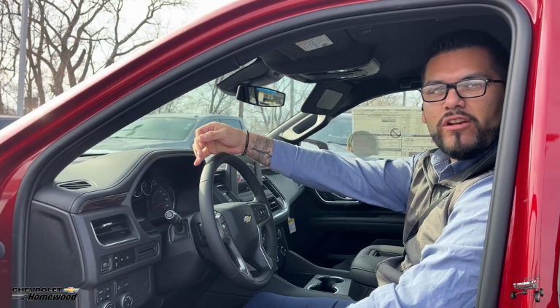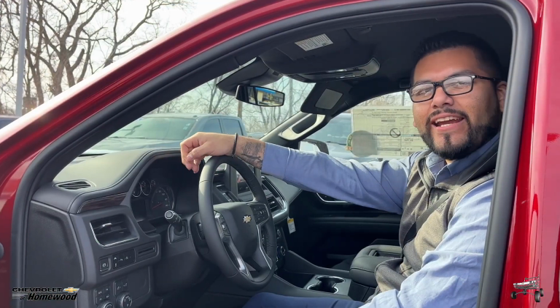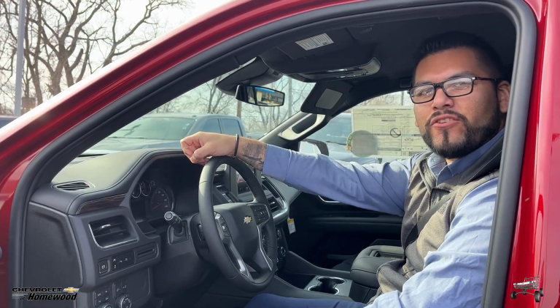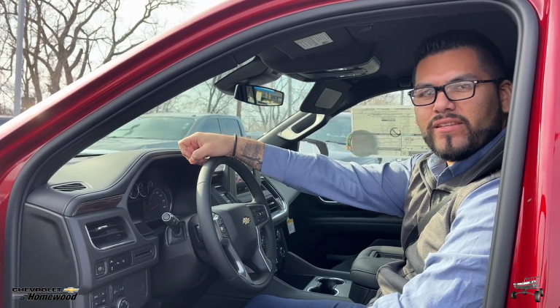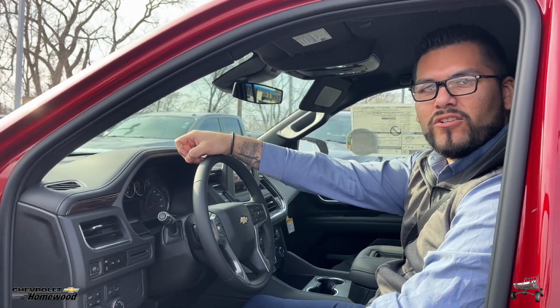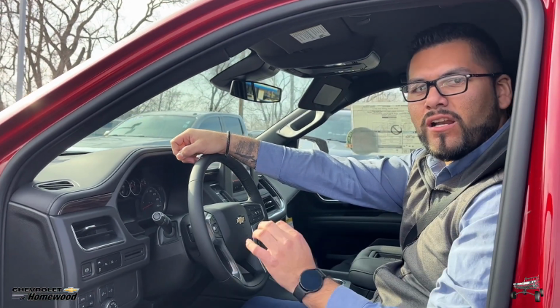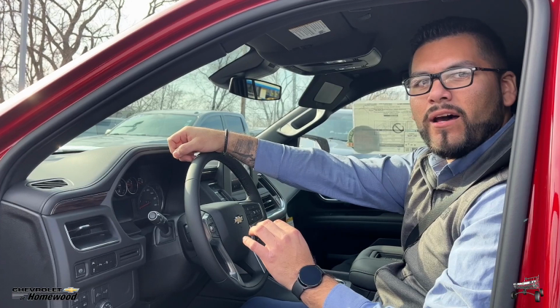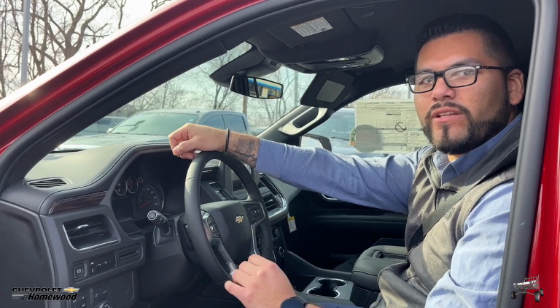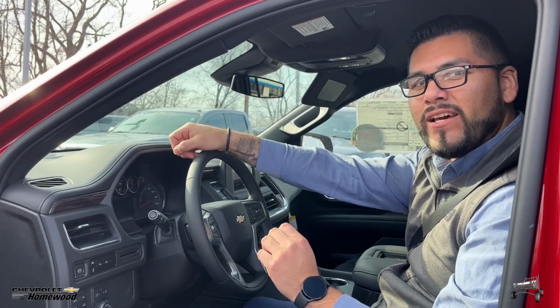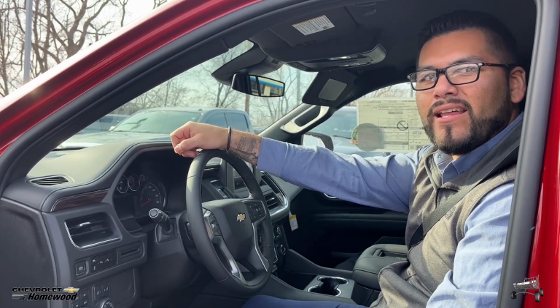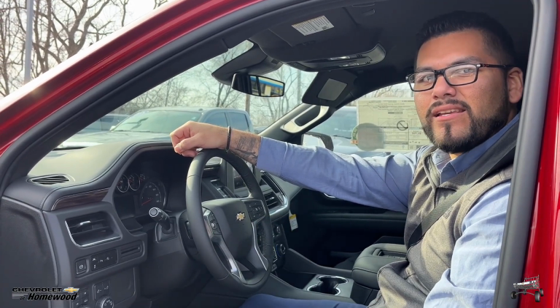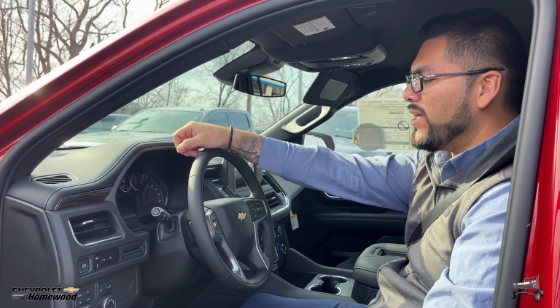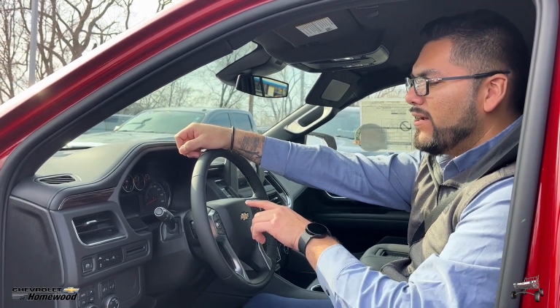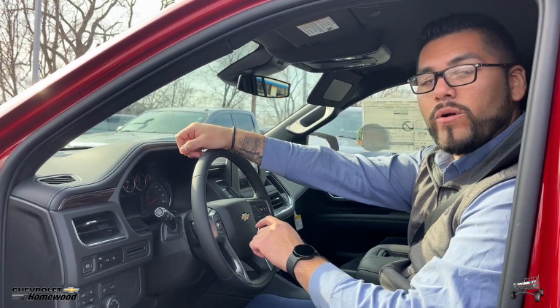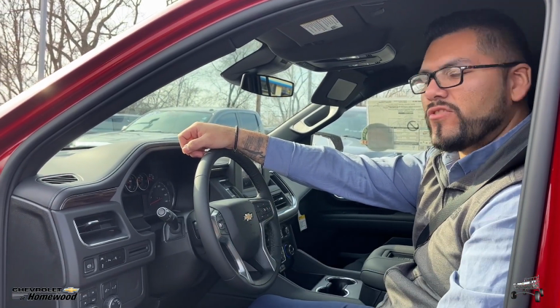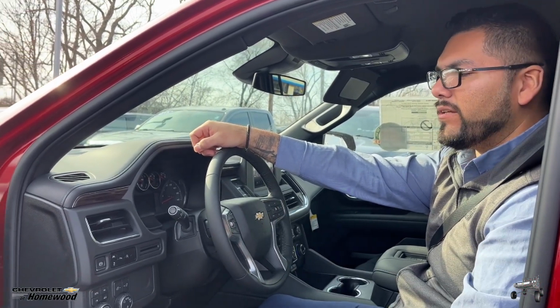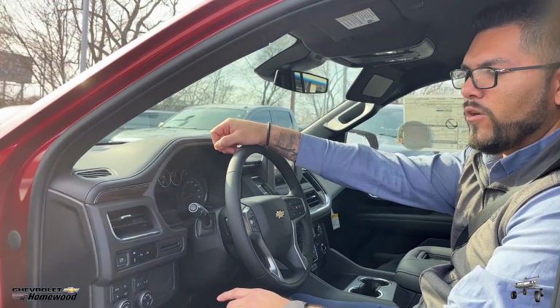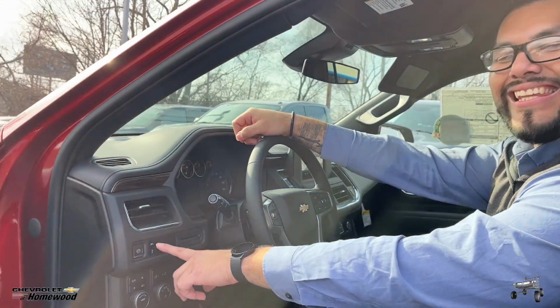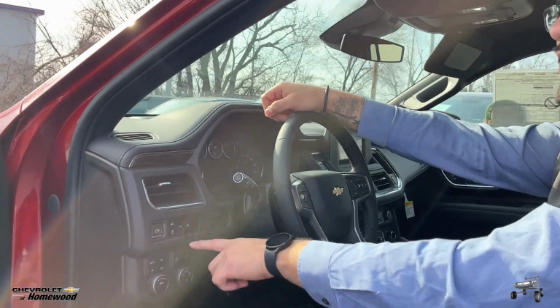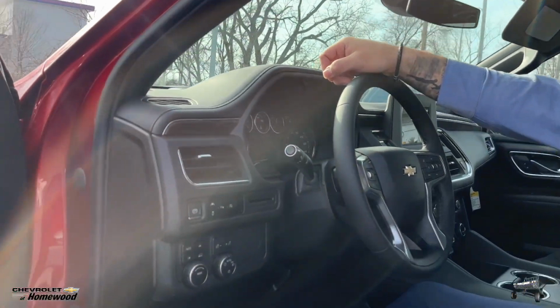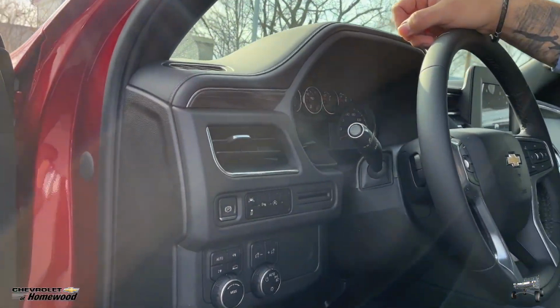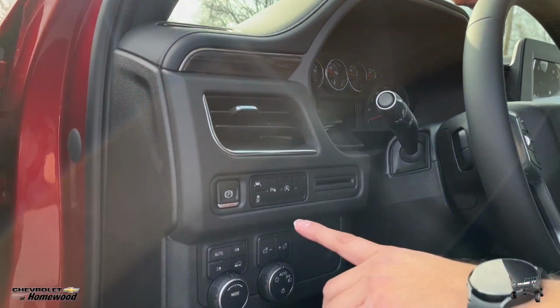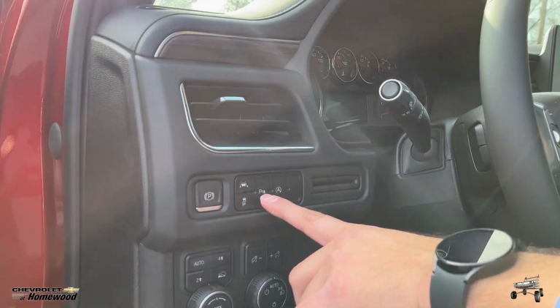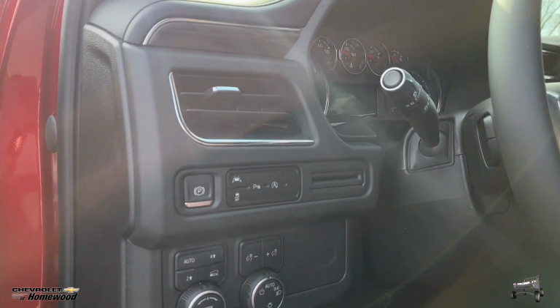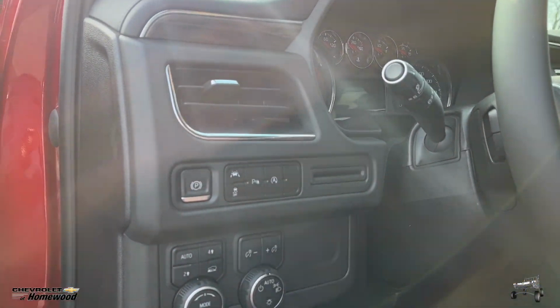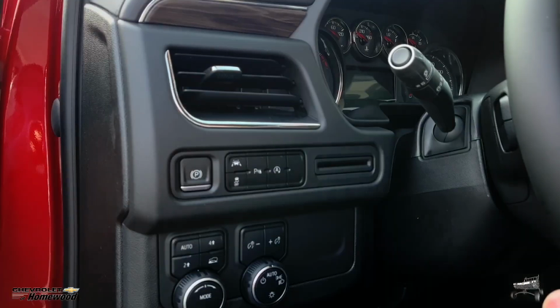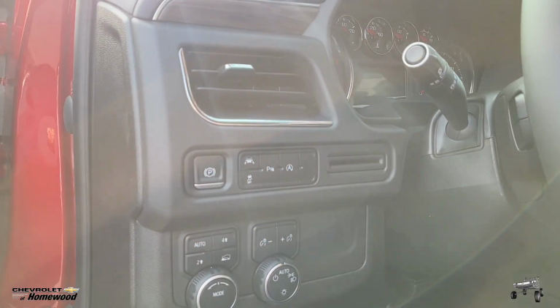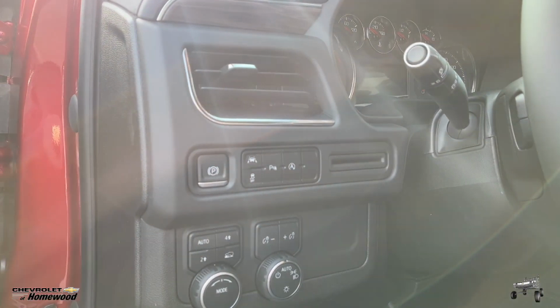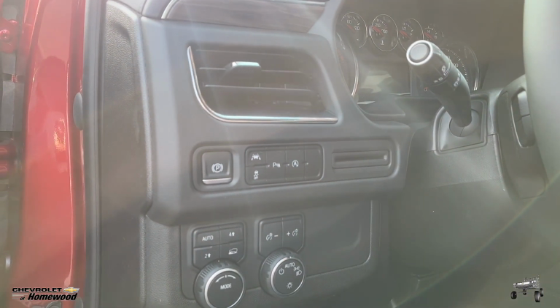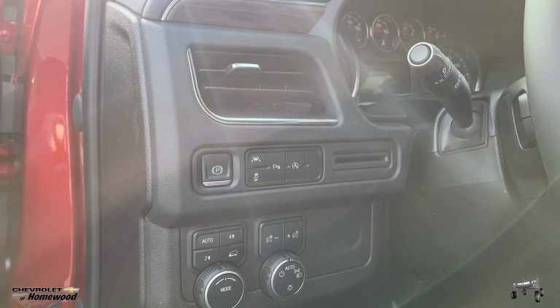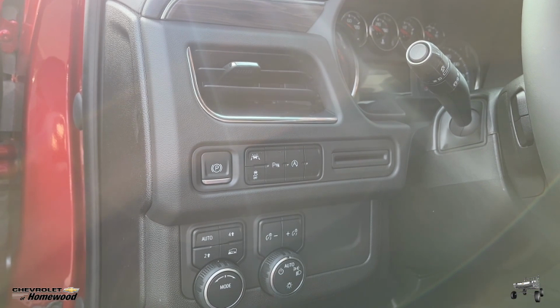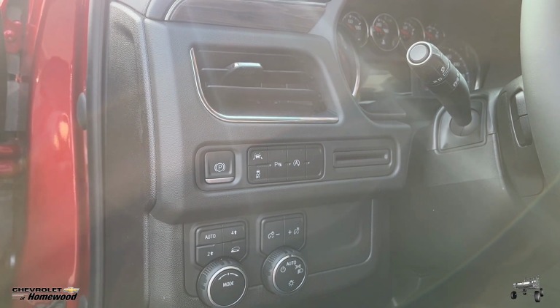Chevrolet cares about your safety, so on all models, even on the LS, you get forward collision warning. You also get lane keep assist and parking assist. And I know a lot of people don't like the auto stop-start technology,